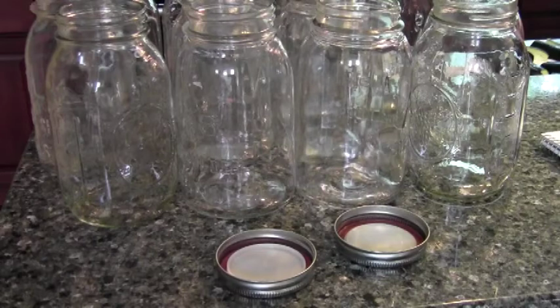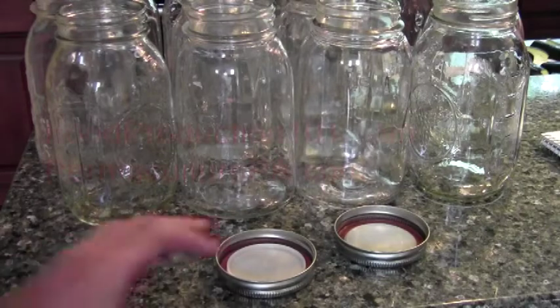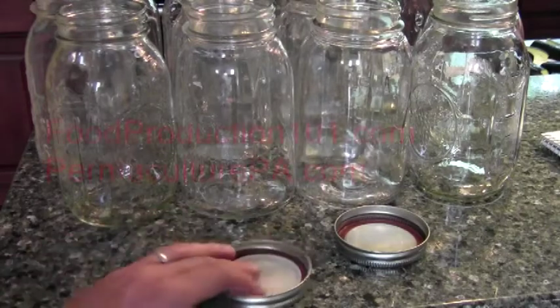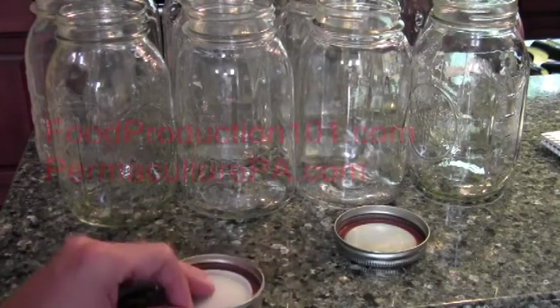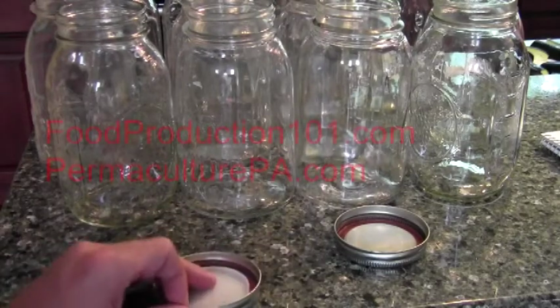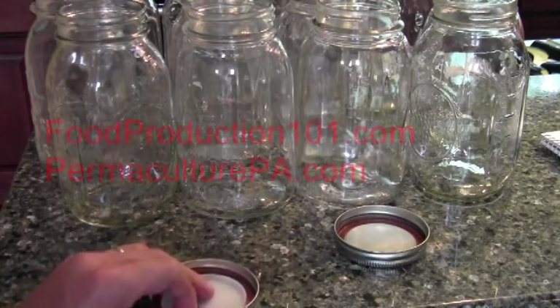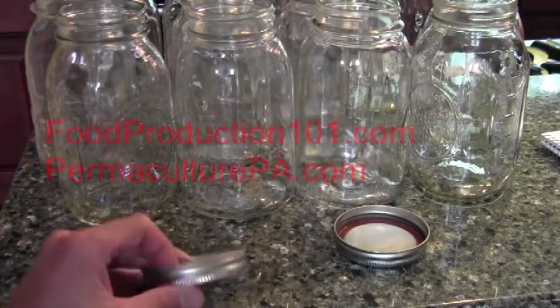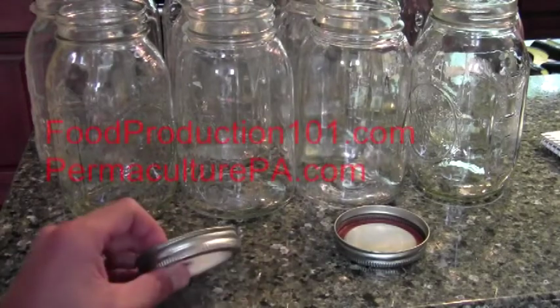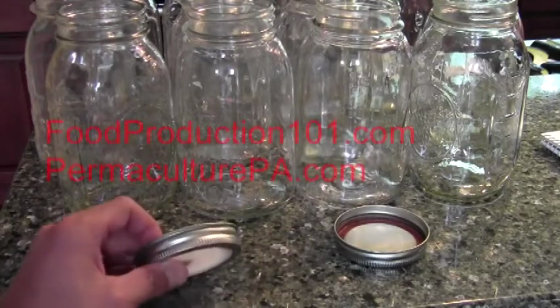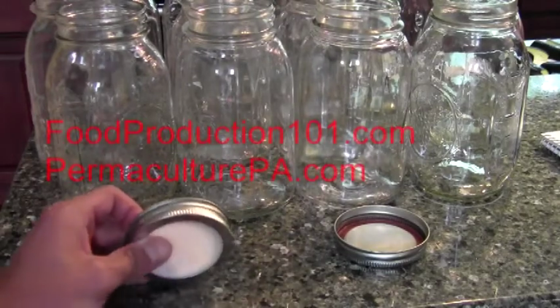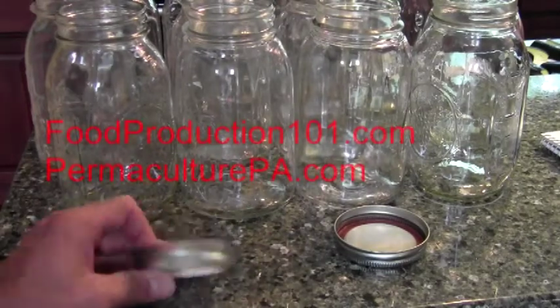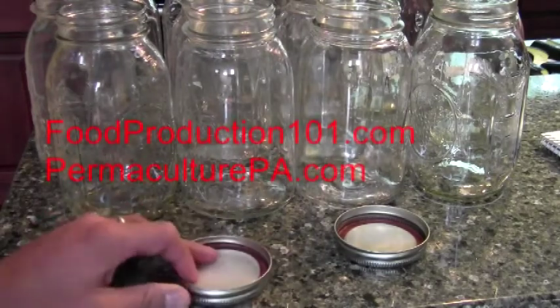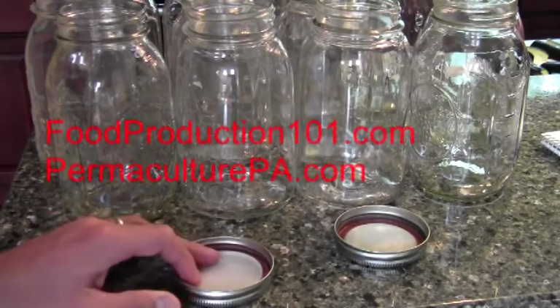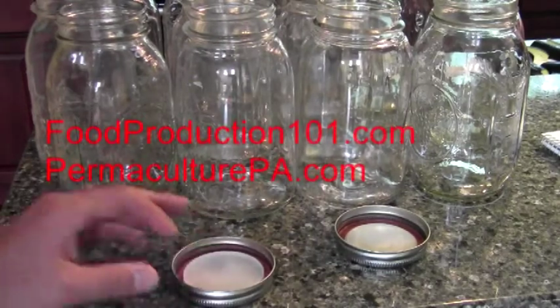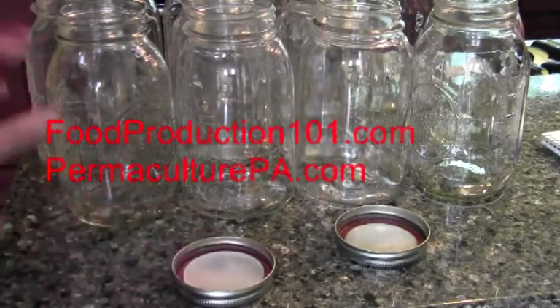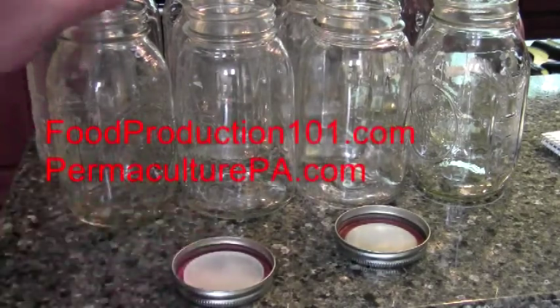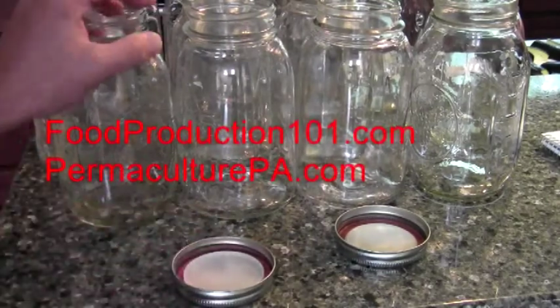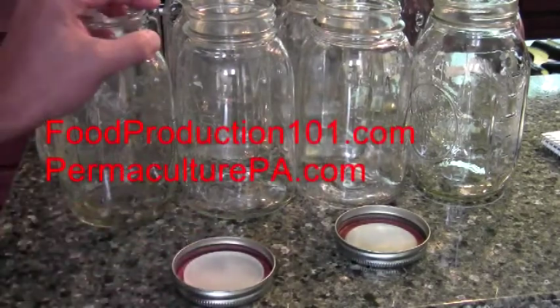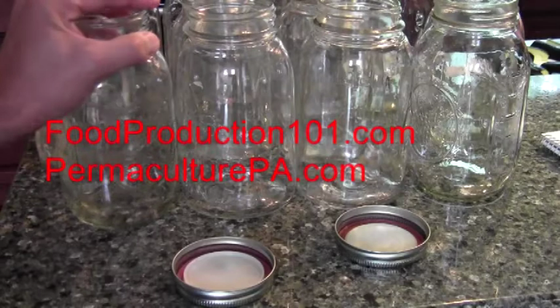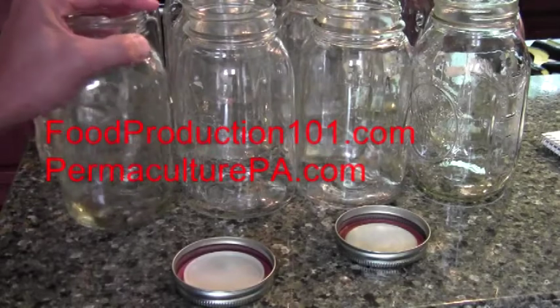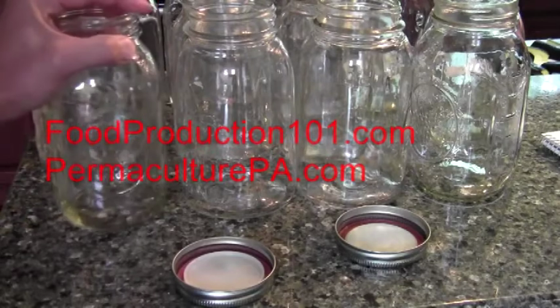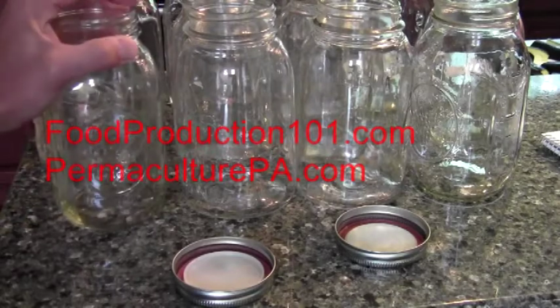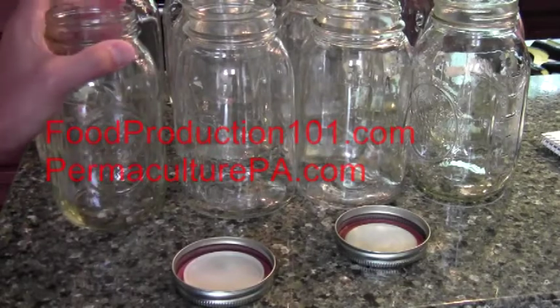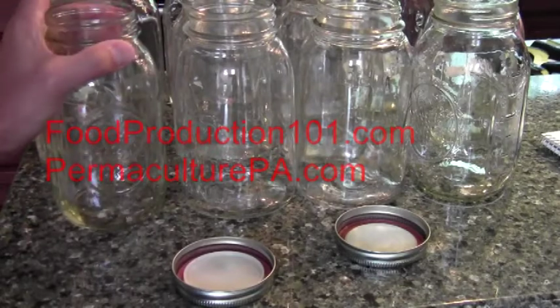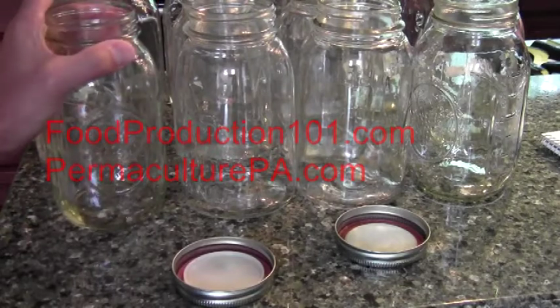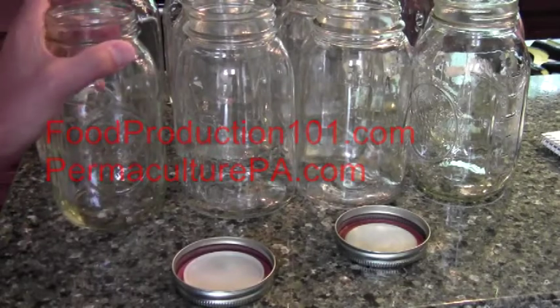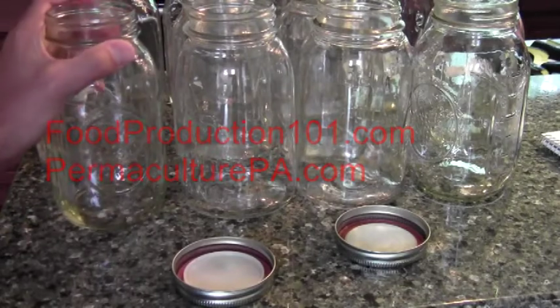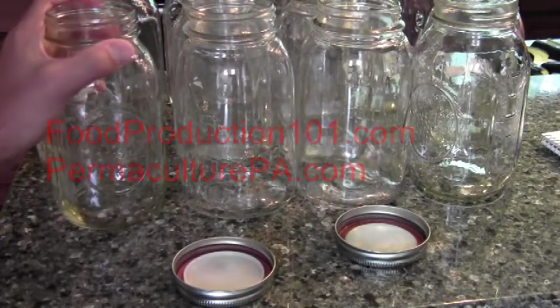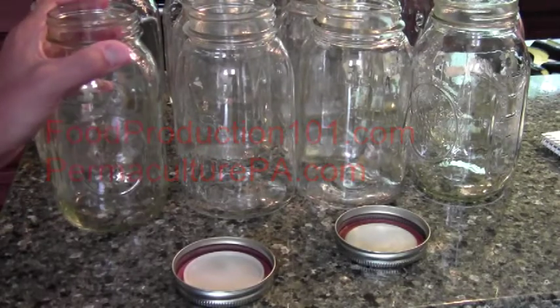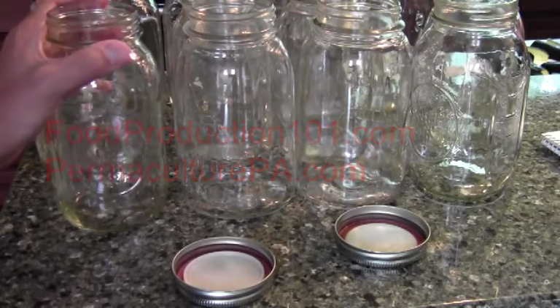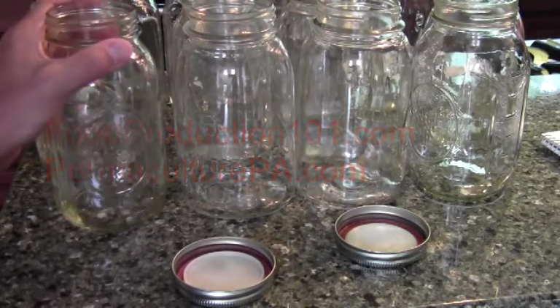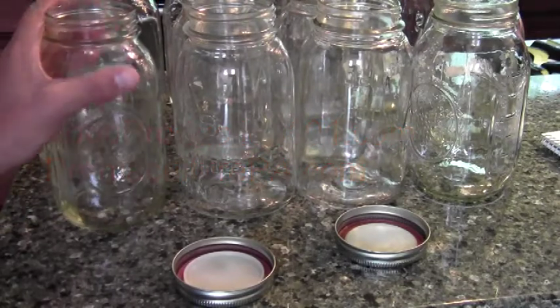We're going to be canning some tomato-based vegetable soup. So step one, you're going to need to take your mason jars and run them through the dishwasher.